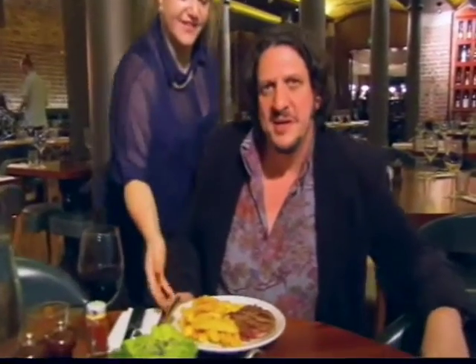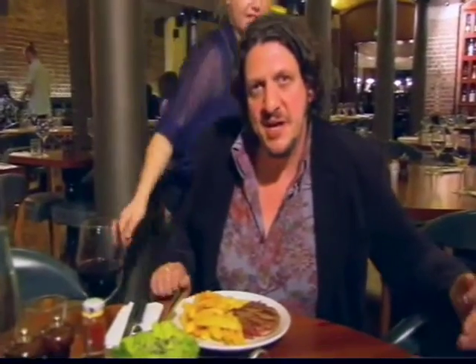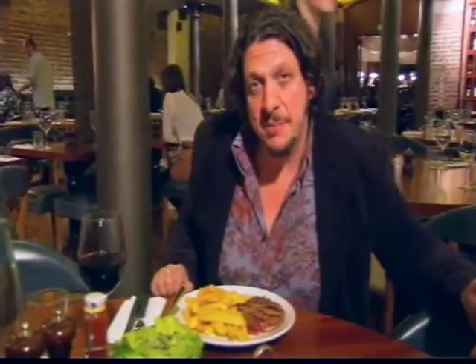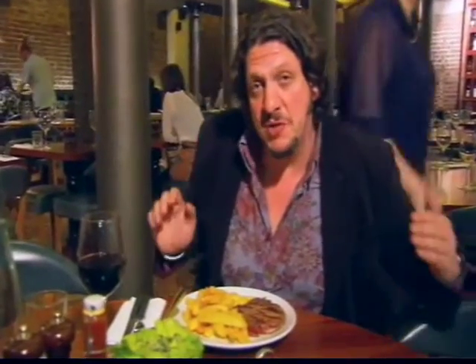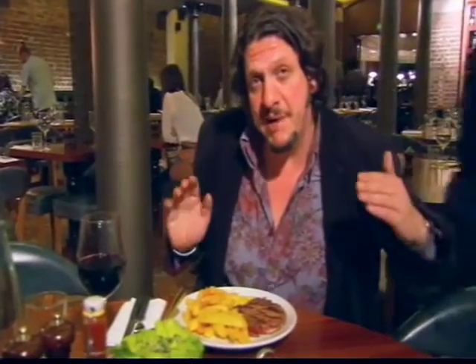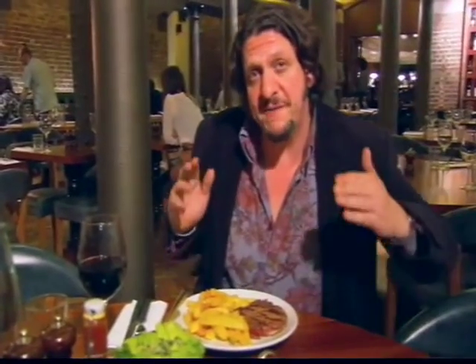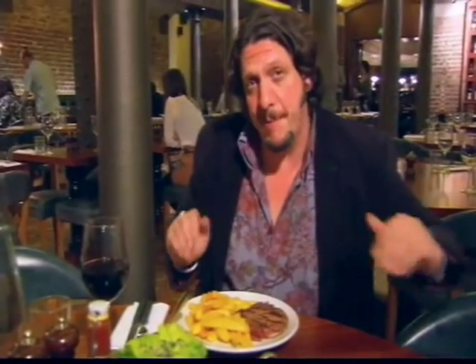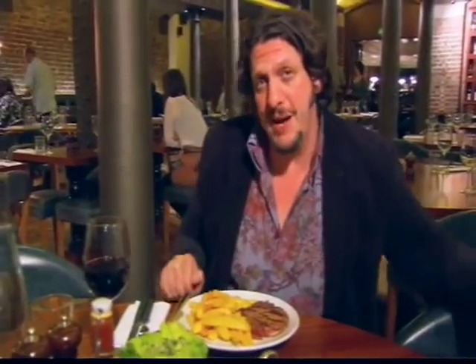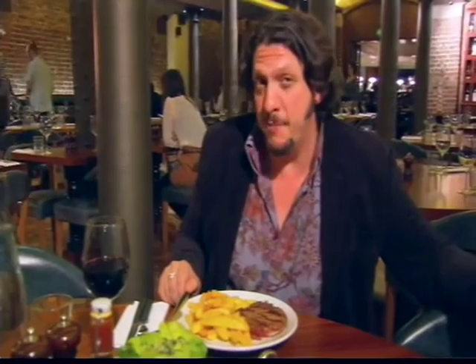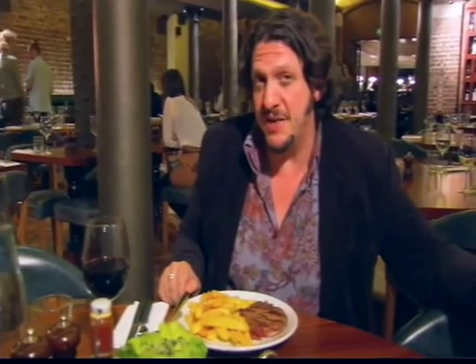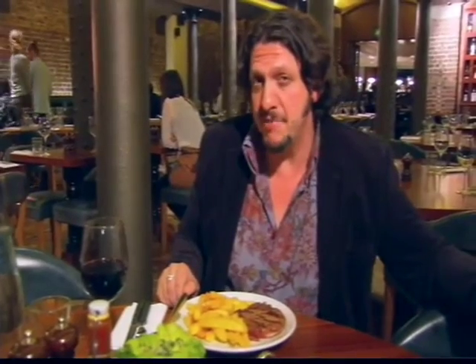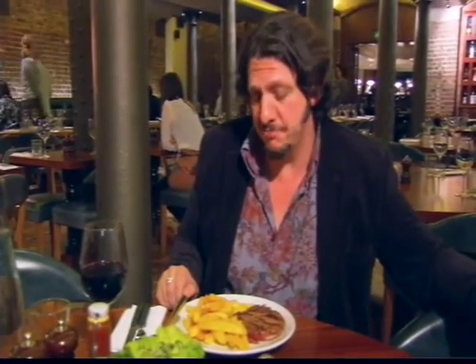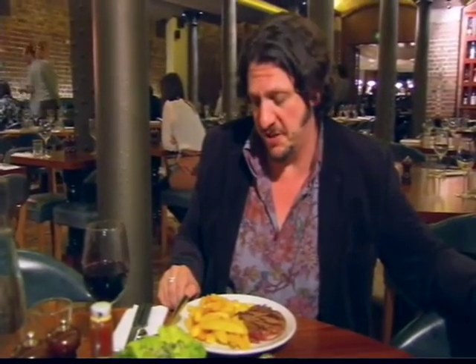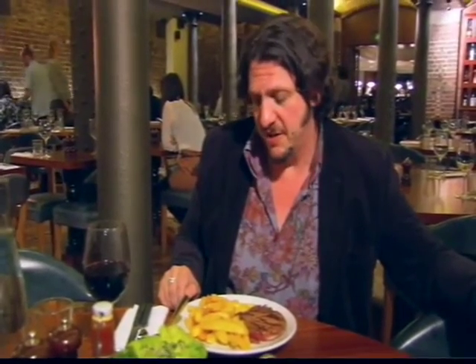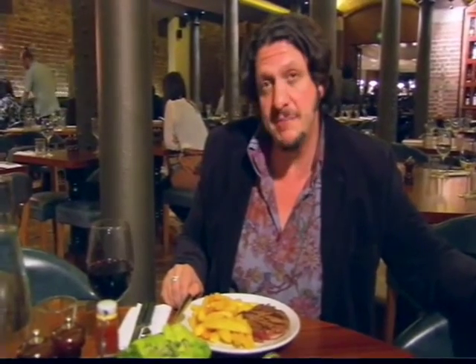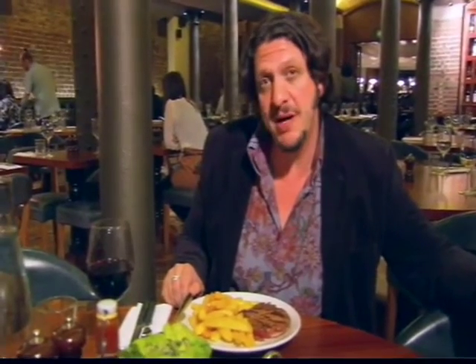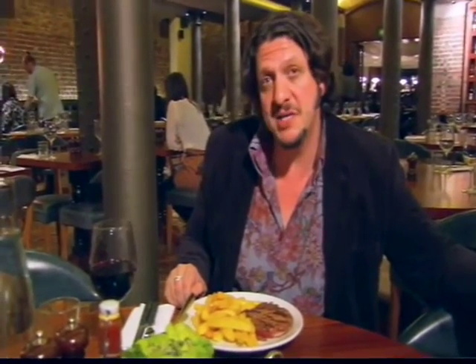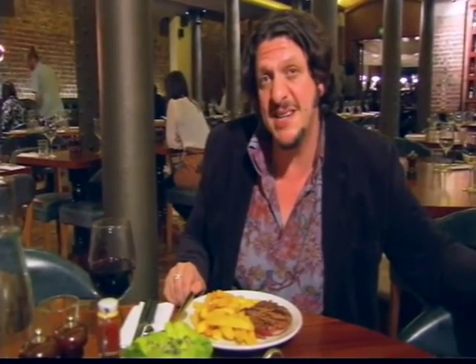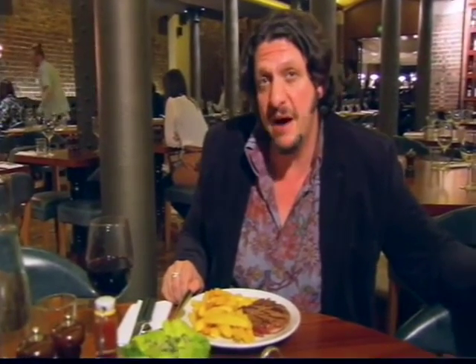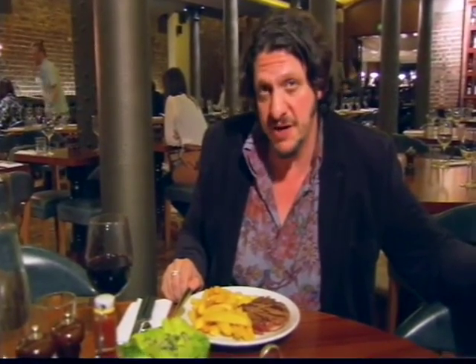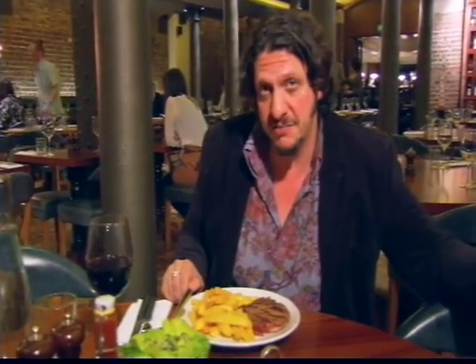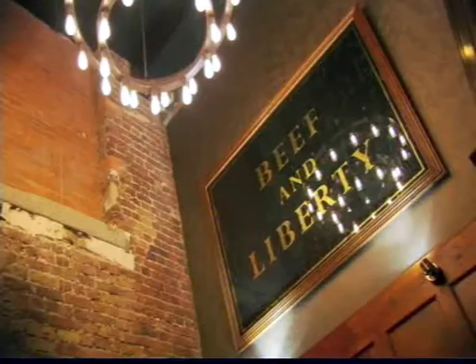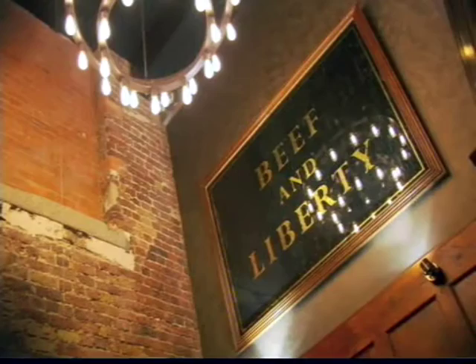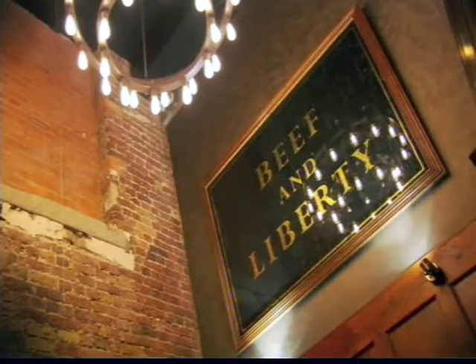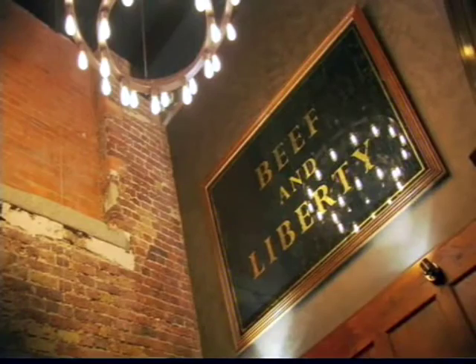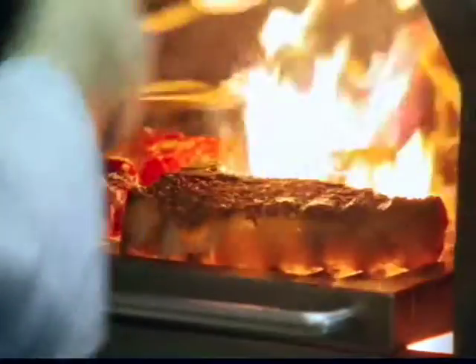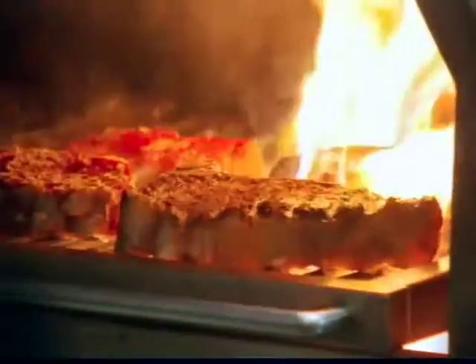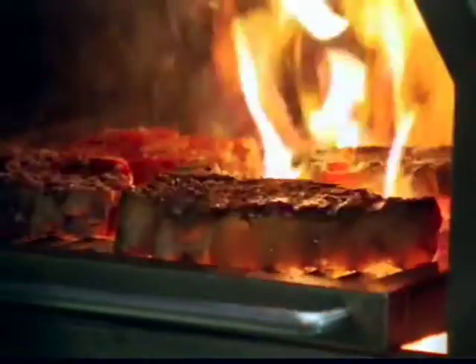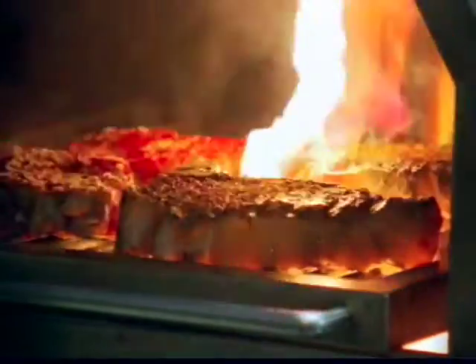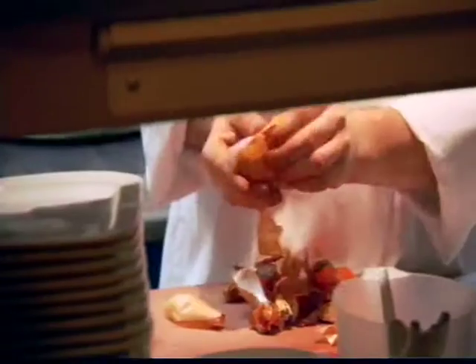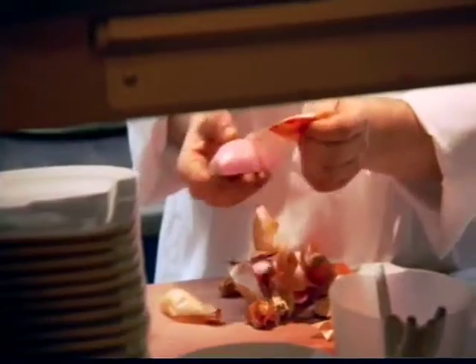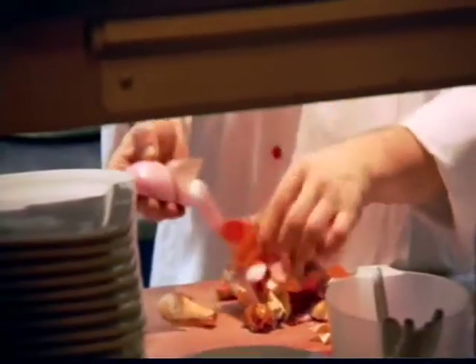Steak and chips, voted Britain's favourite pub meal, even beating the Great British roast. It seems we can't get enough of it. We spent £480 million on steak last year.